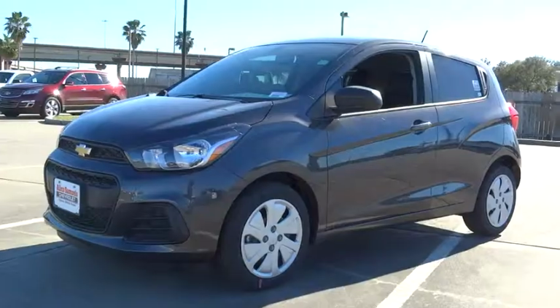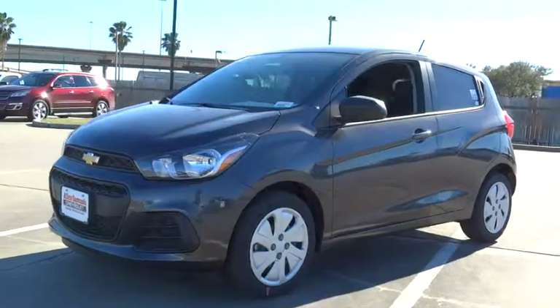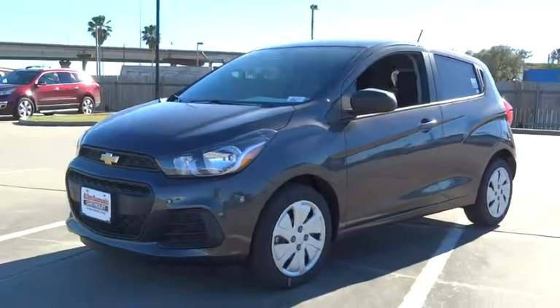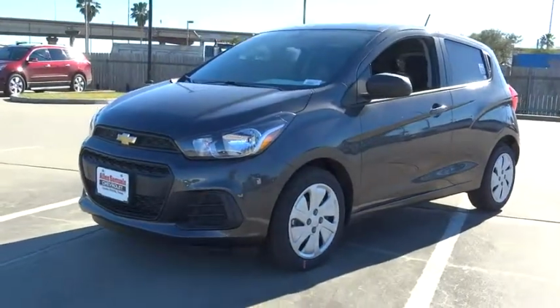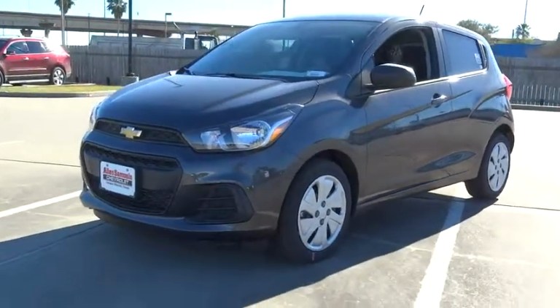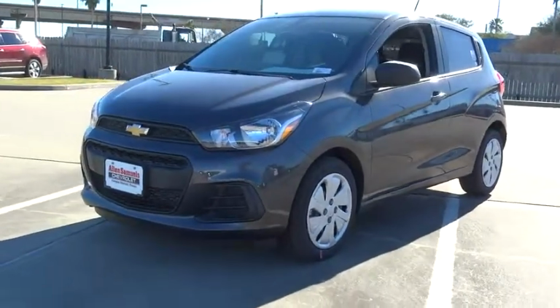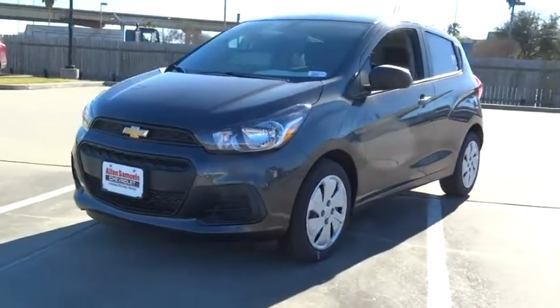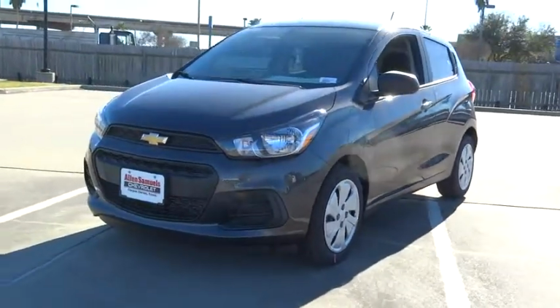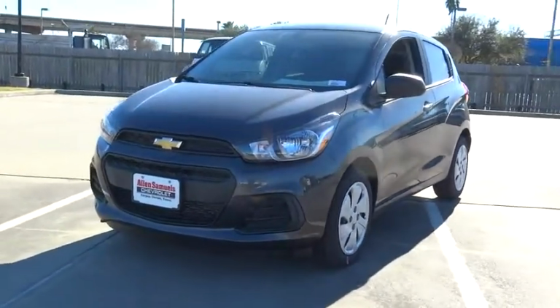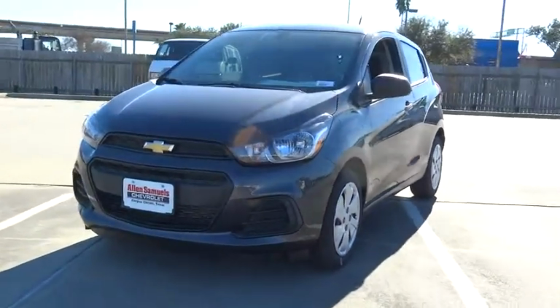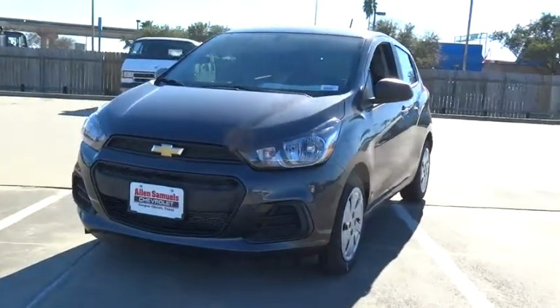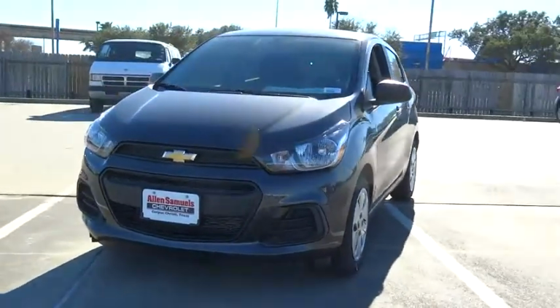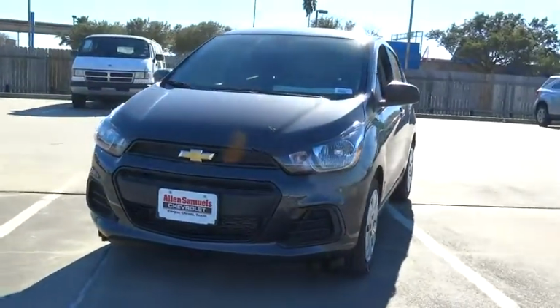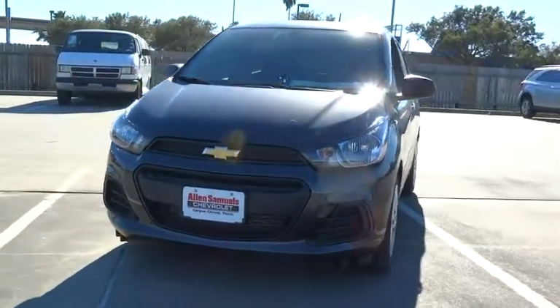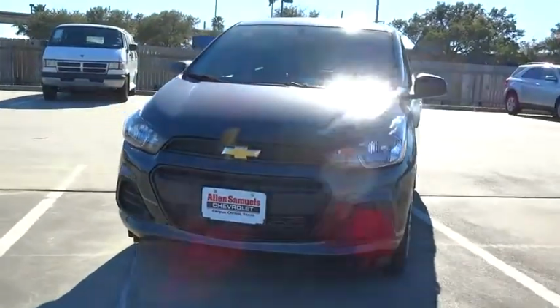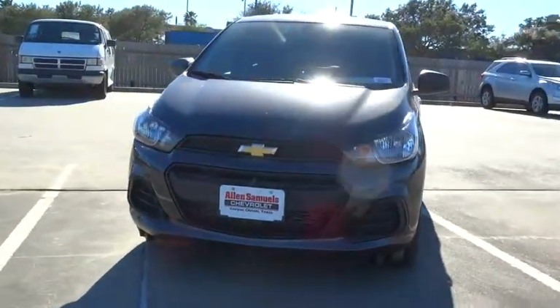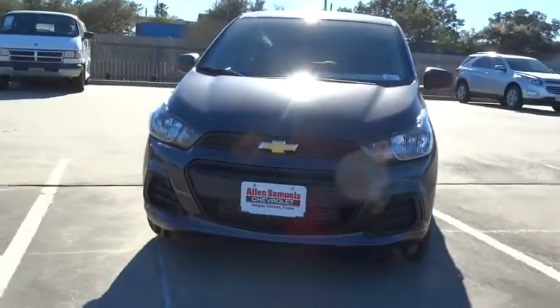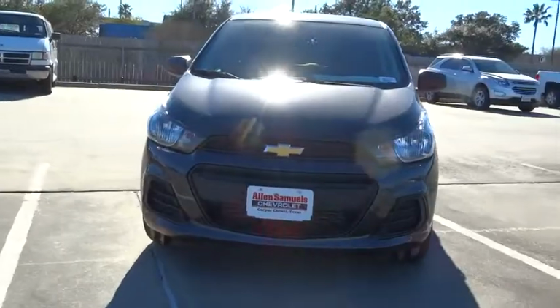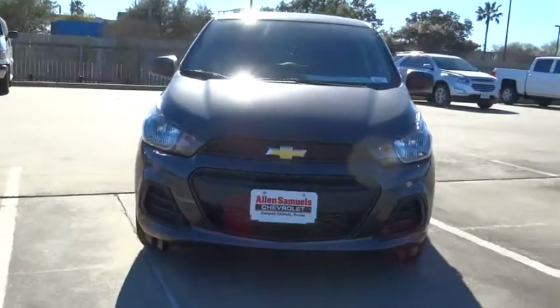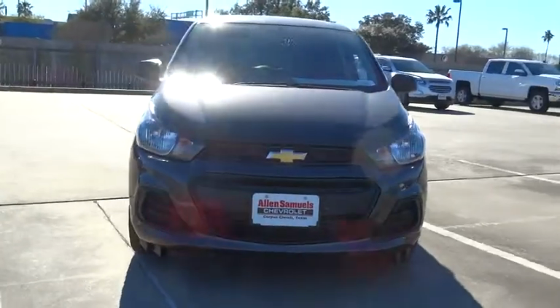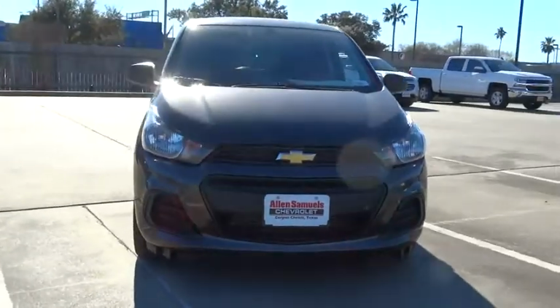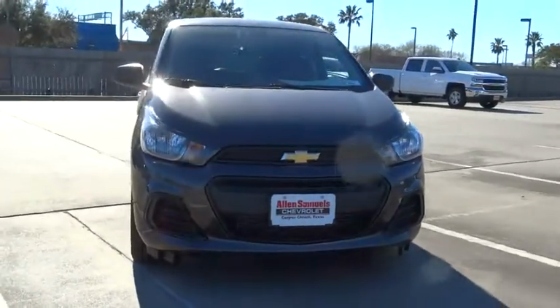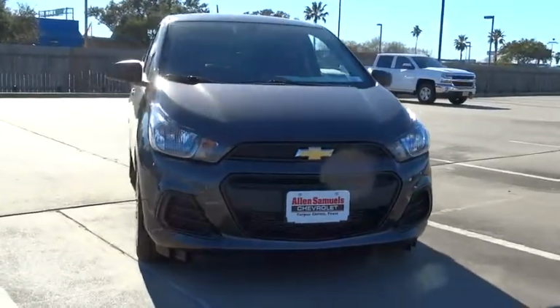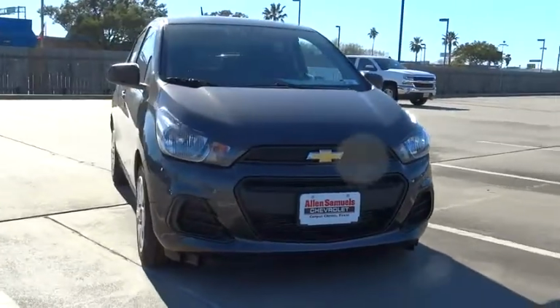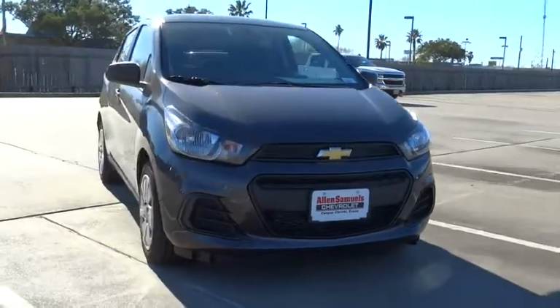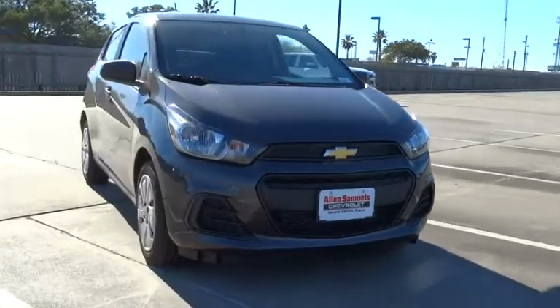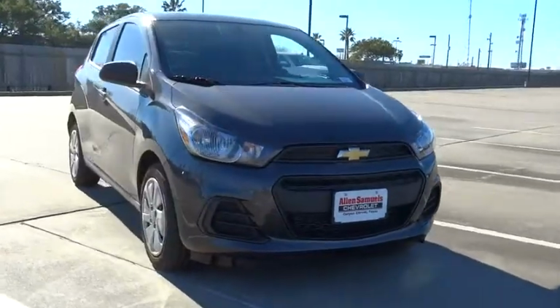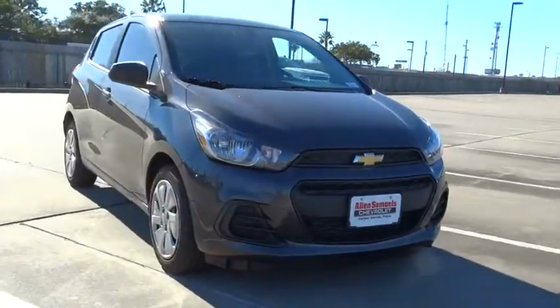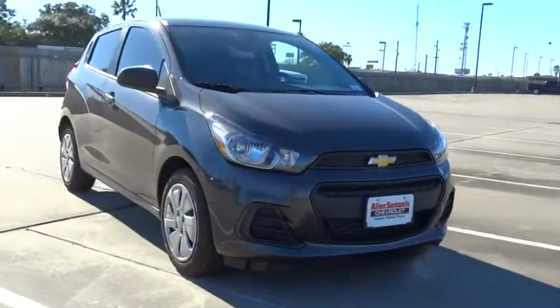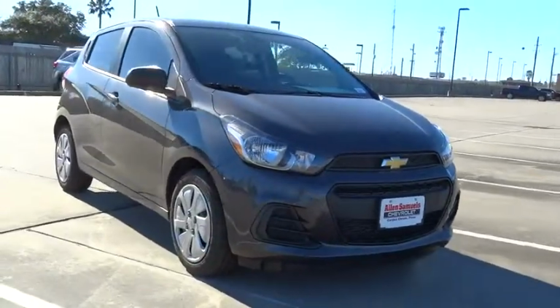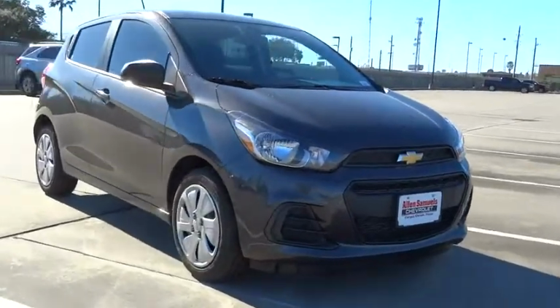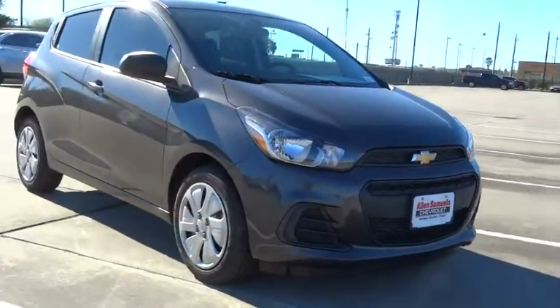2016 Chevy Spark. Chevrolet's first mini car offers effortless driving on congested highways and roads with excellent fuel economy.